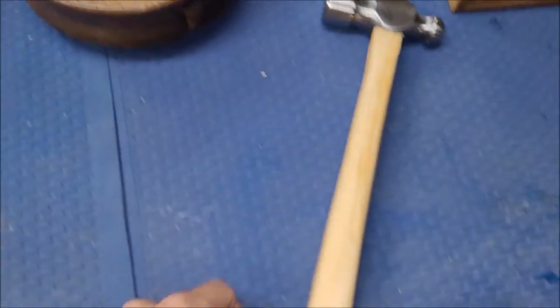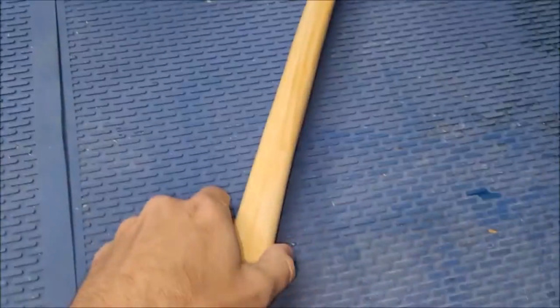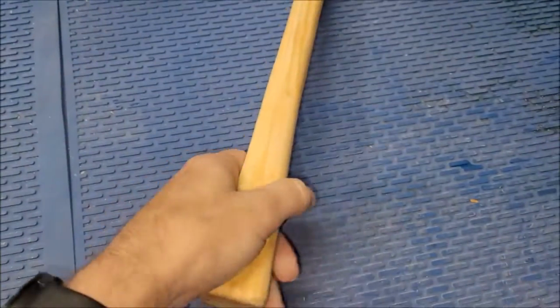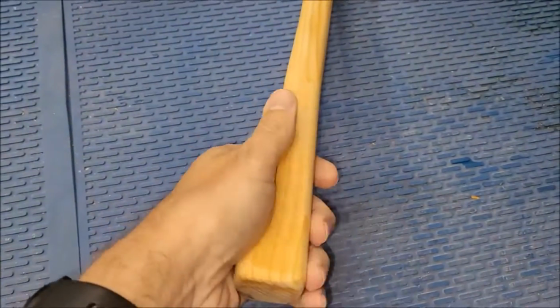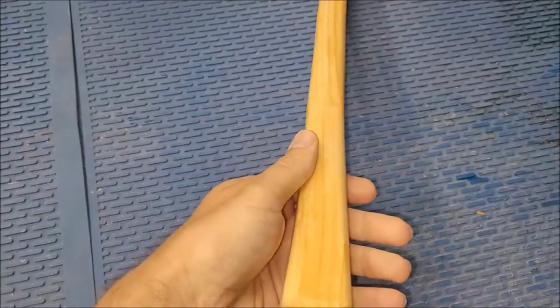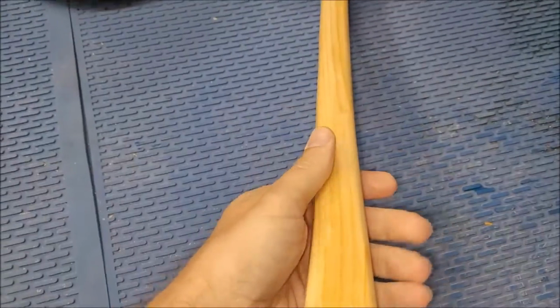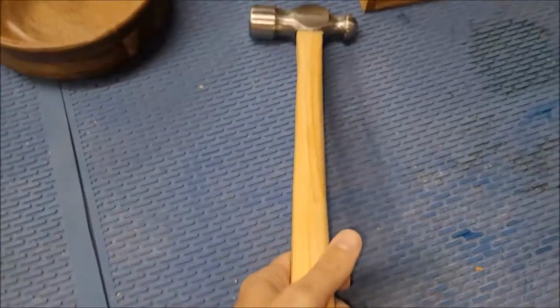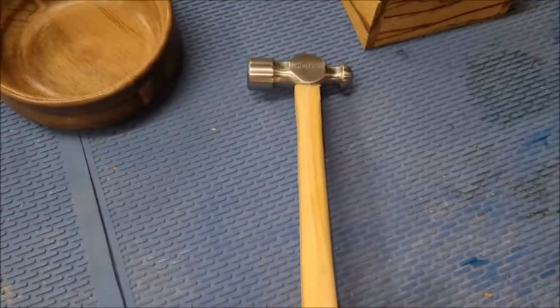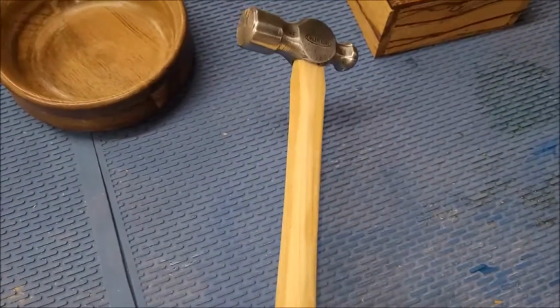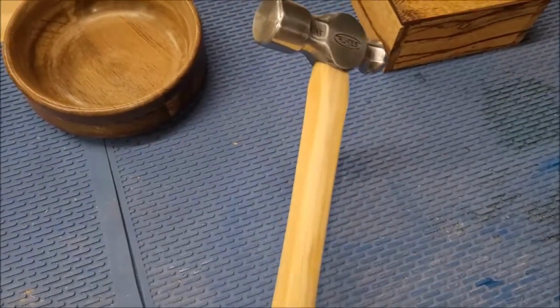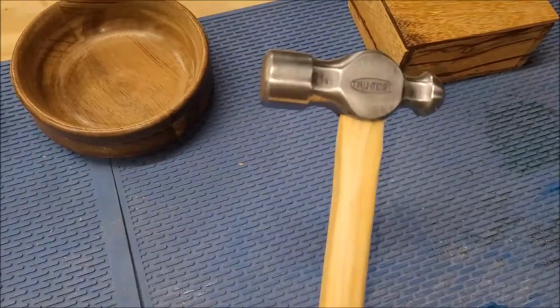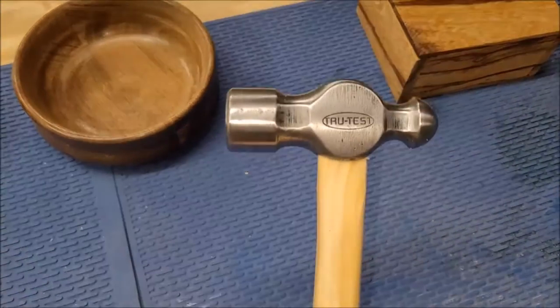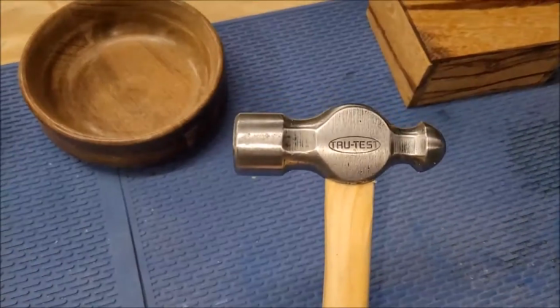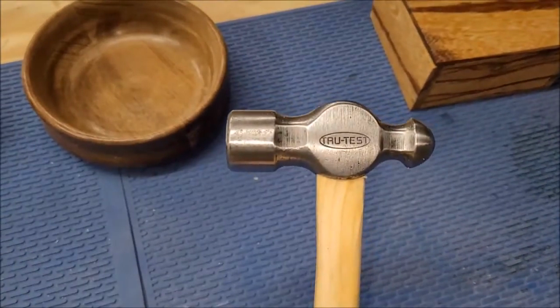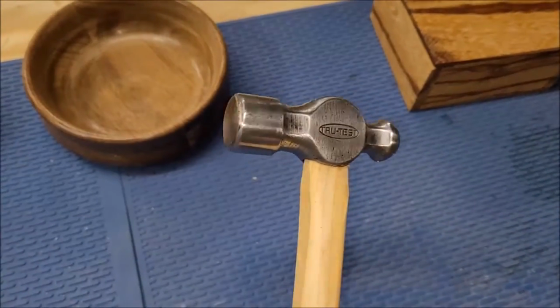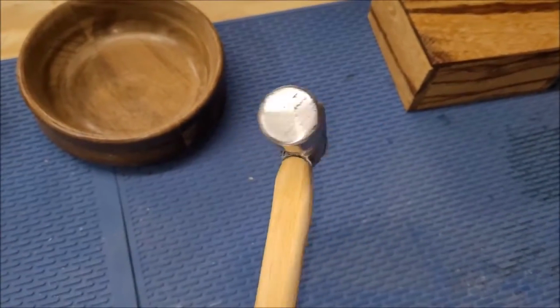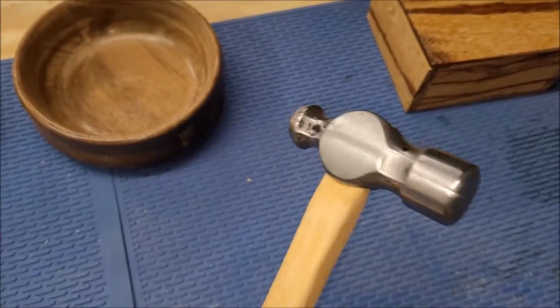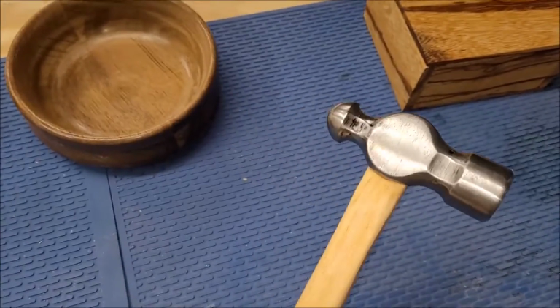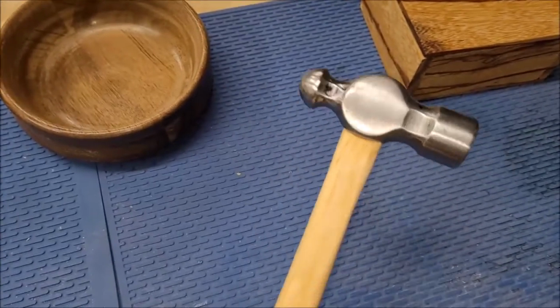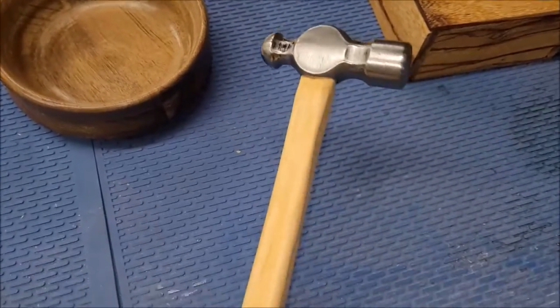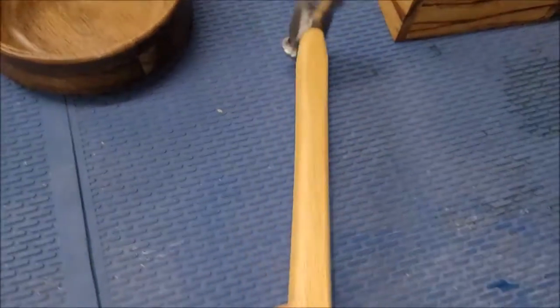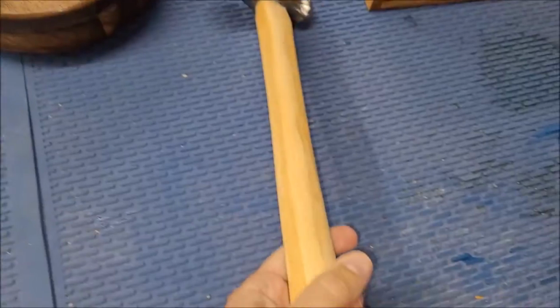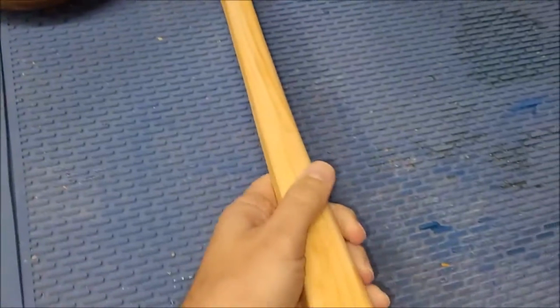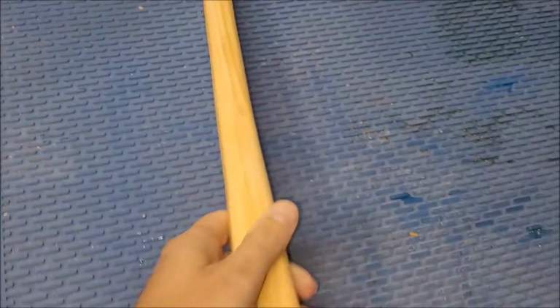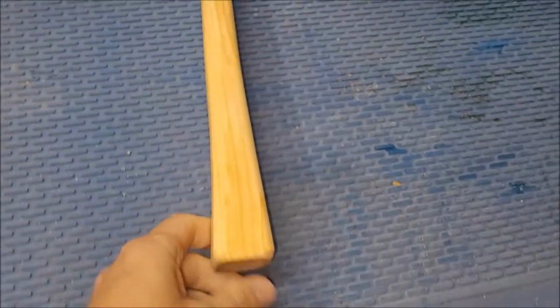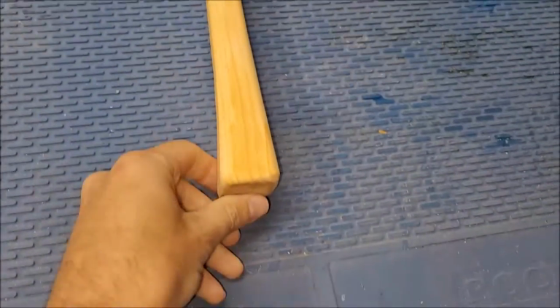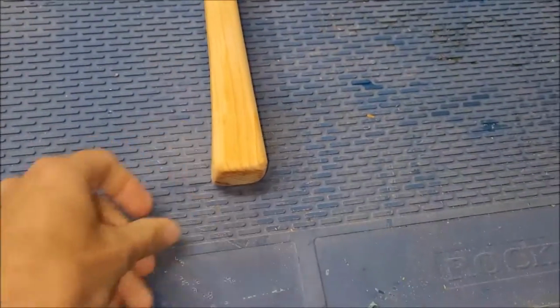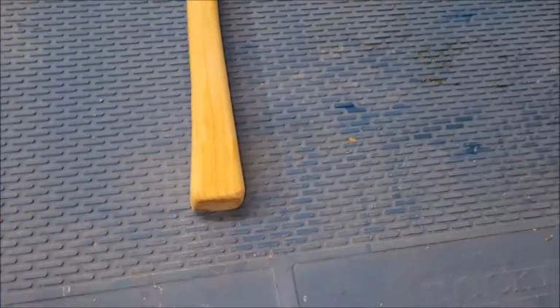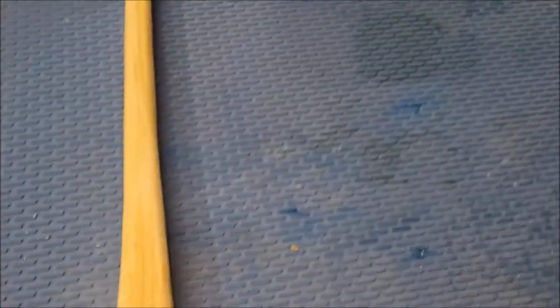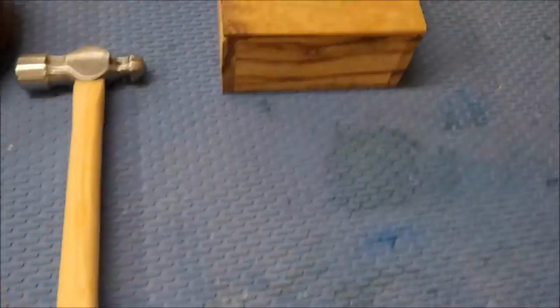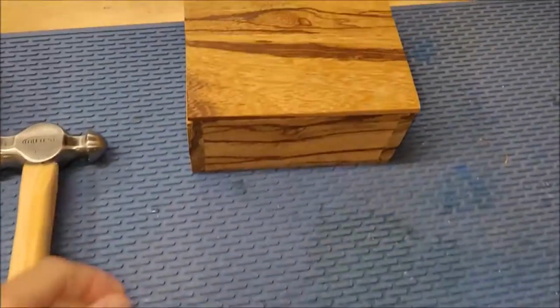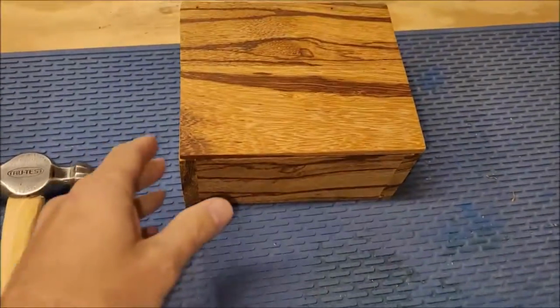Here is an old rusty hammer — the handle was absolutely shot so it had to be trashed. And then I just cleaned it up, put a new handle on there, which is a bit long for what it is, but so be it.